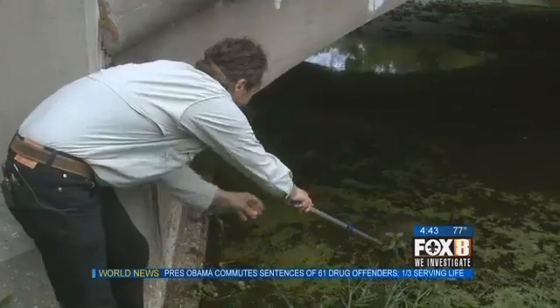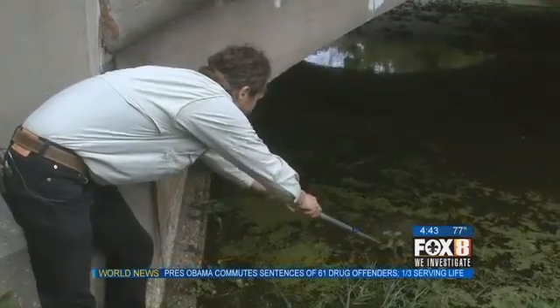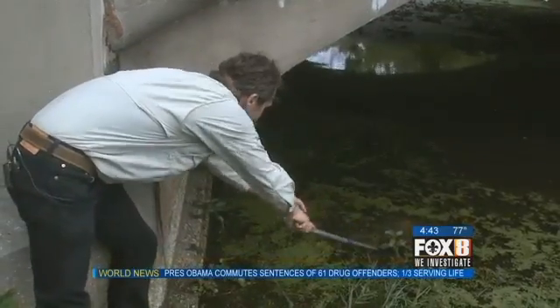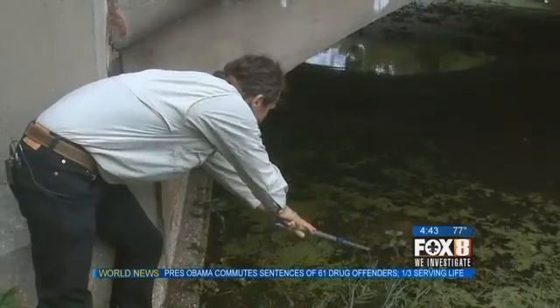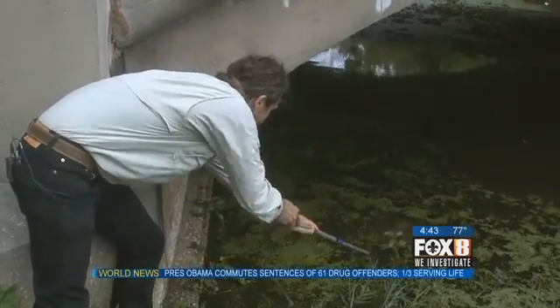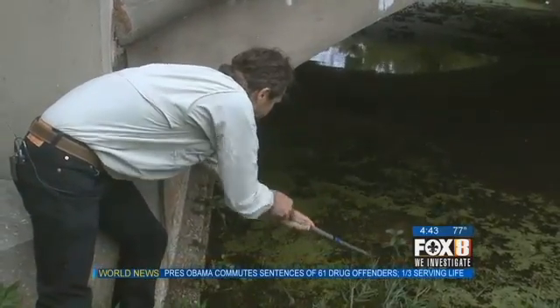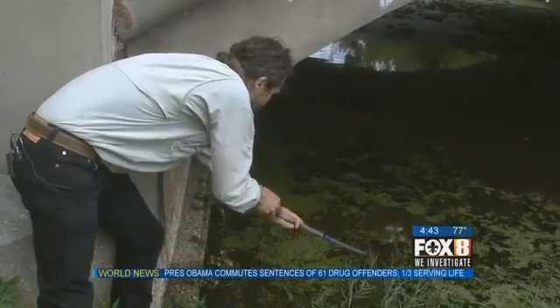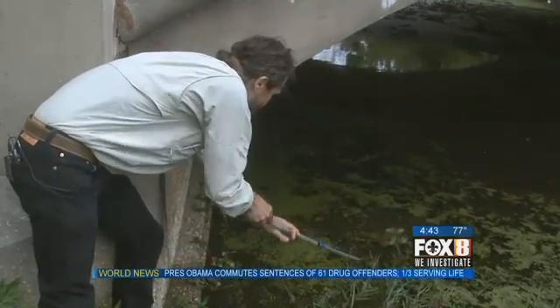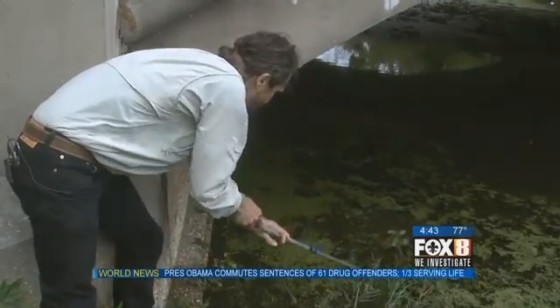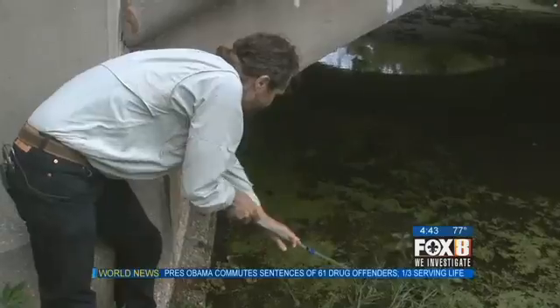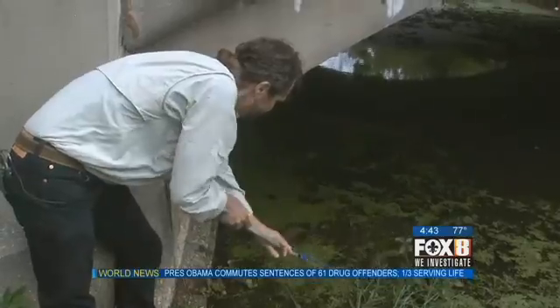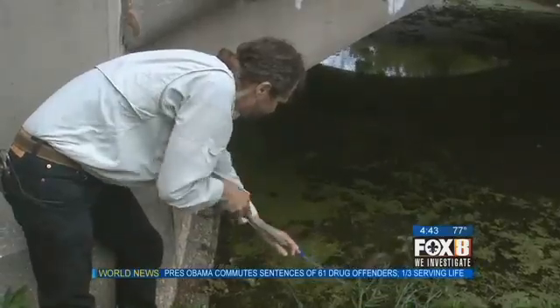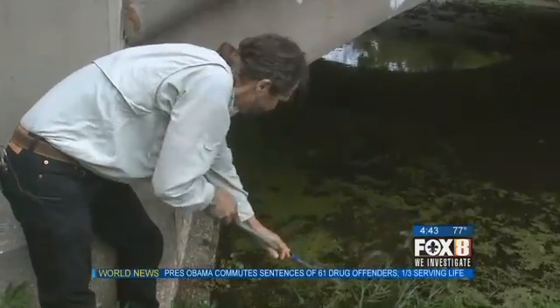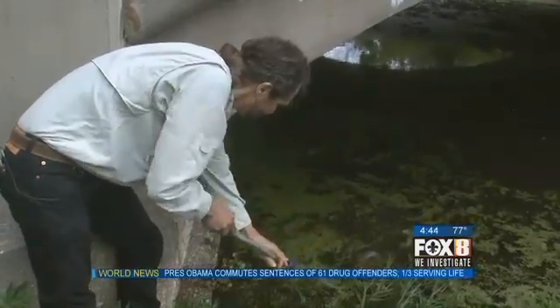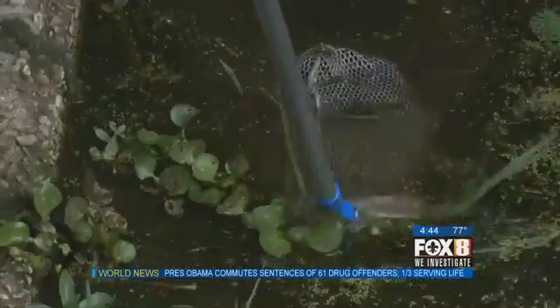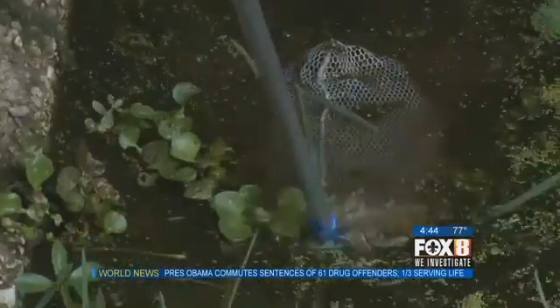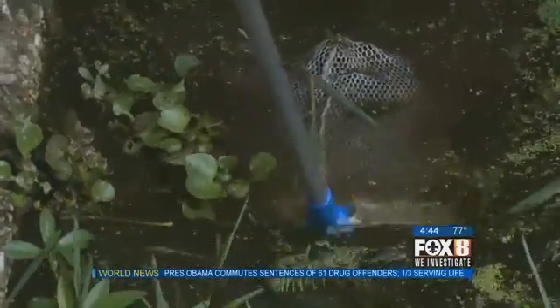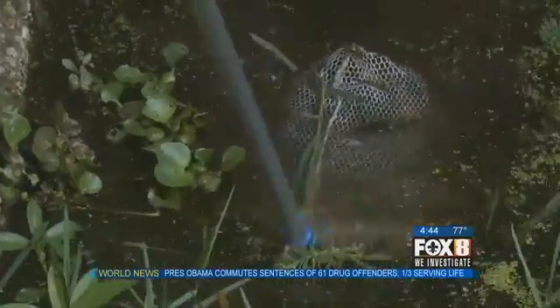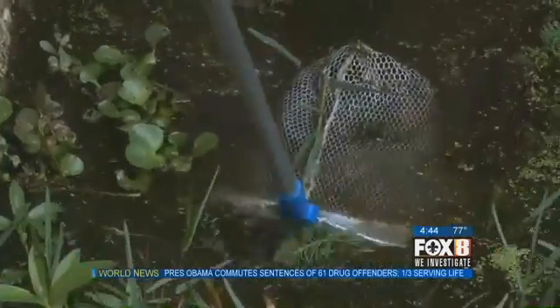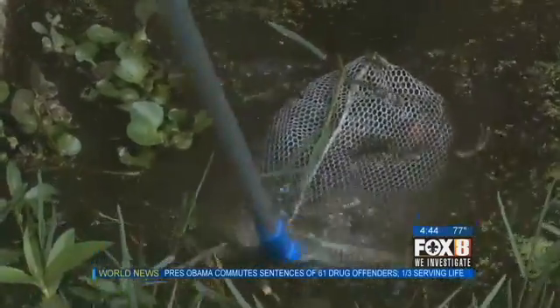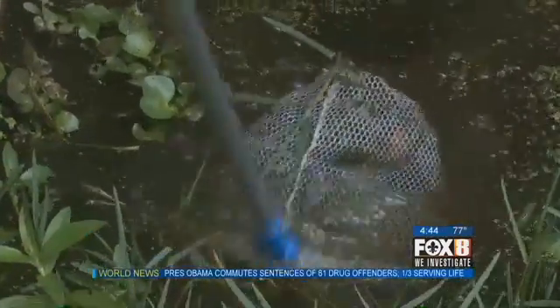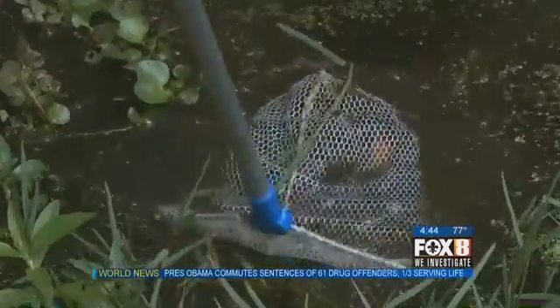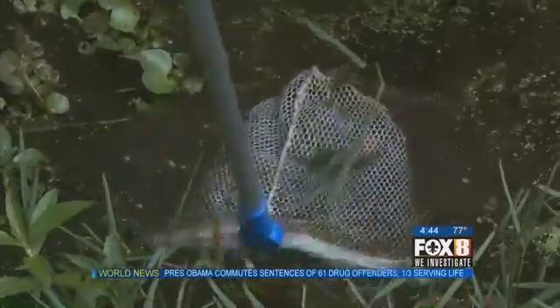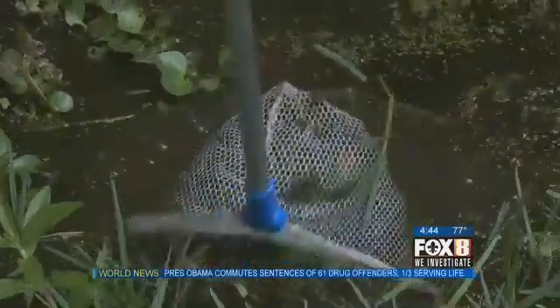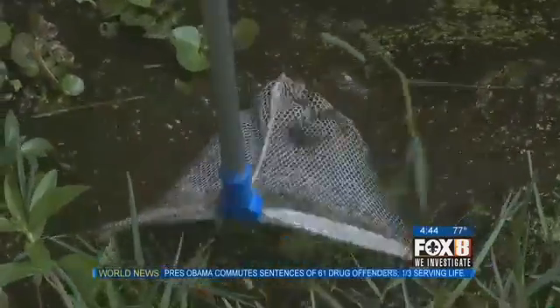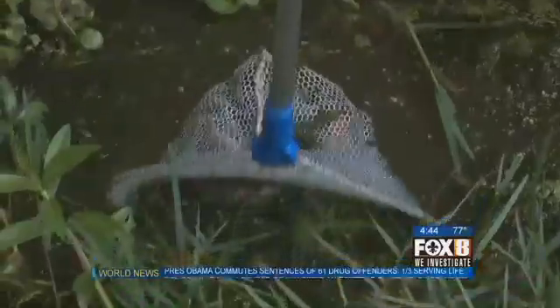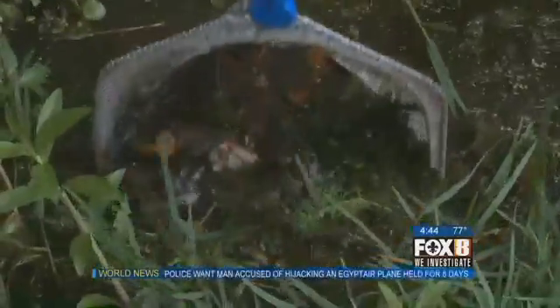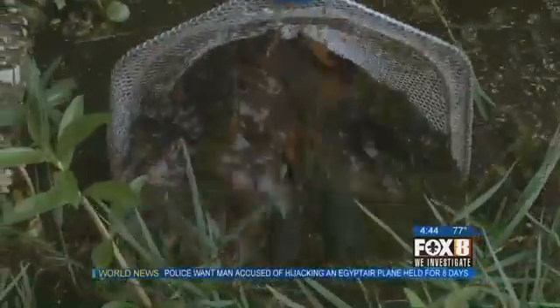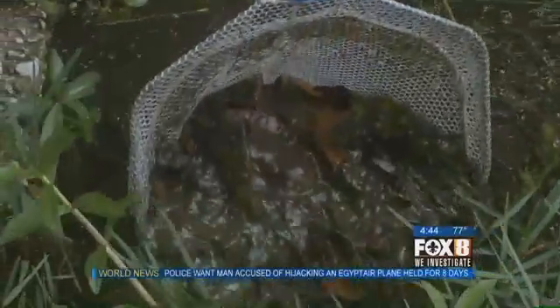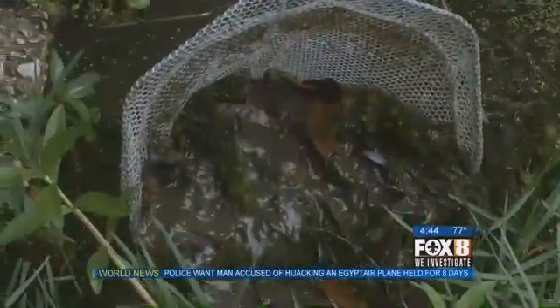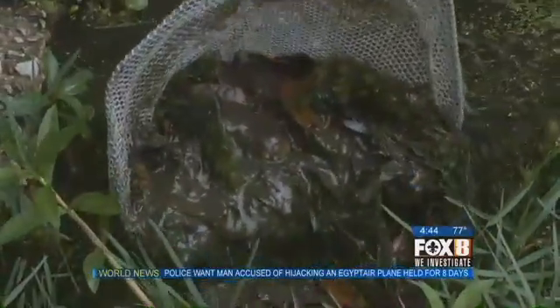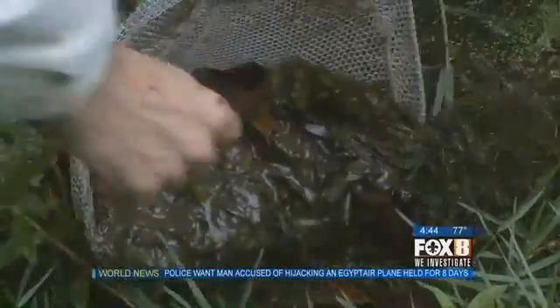Meanwhile, his team, along with the Louisiana Department of Wildlife and Fisheries, will continue monitoring the invasive creature that hasn't shown any signs of backing down.